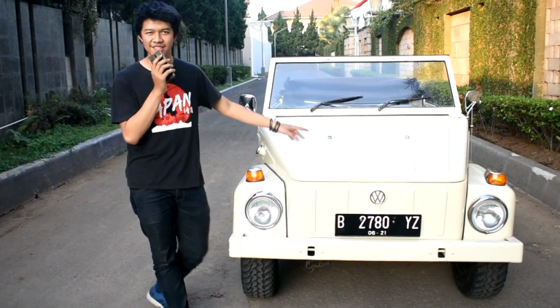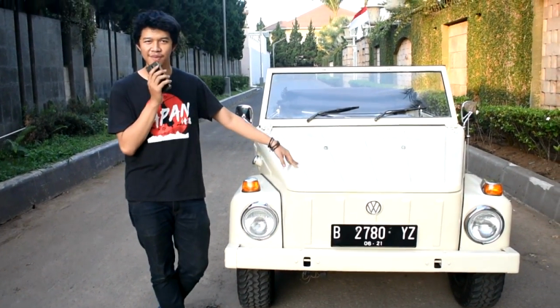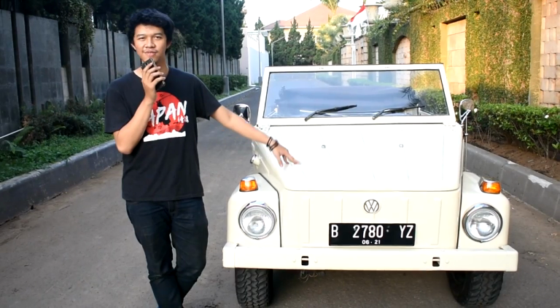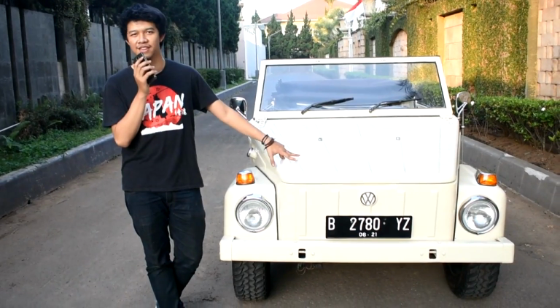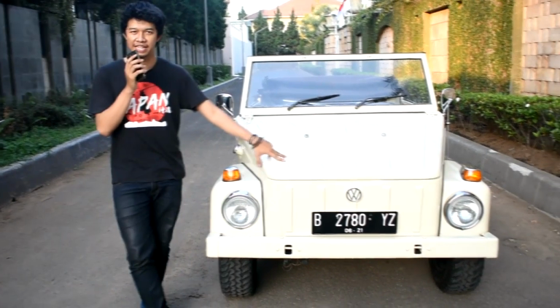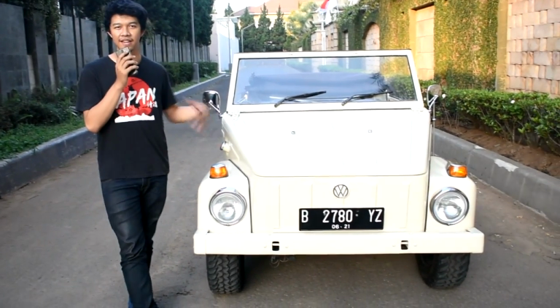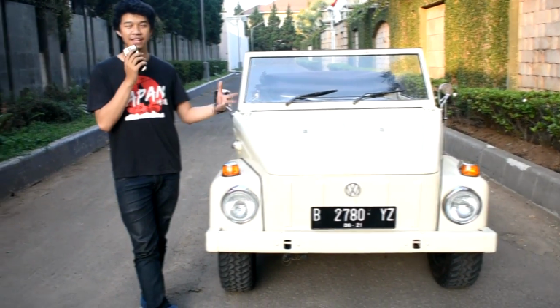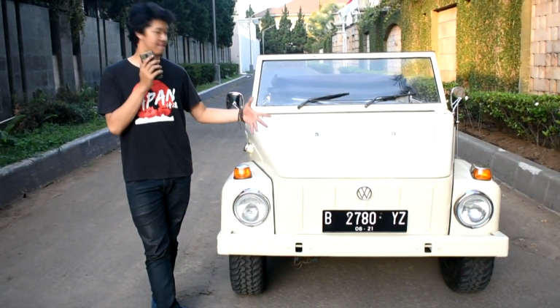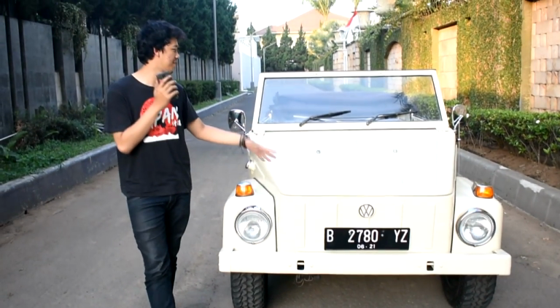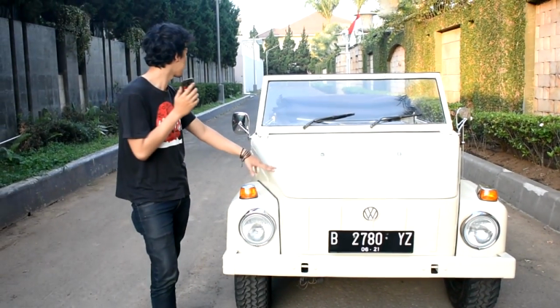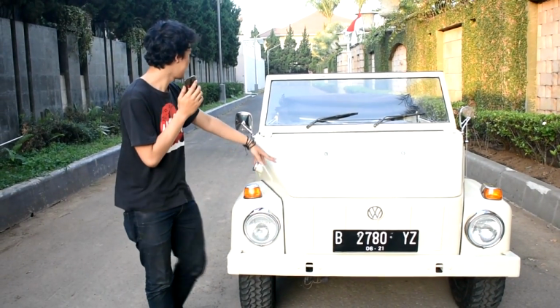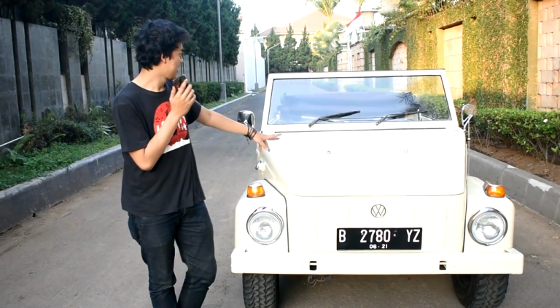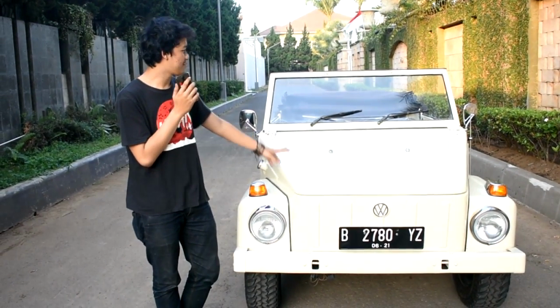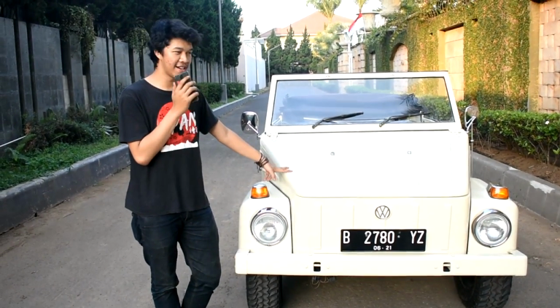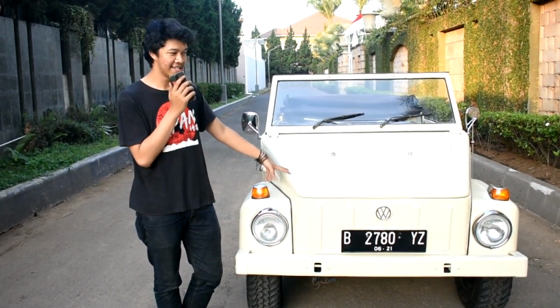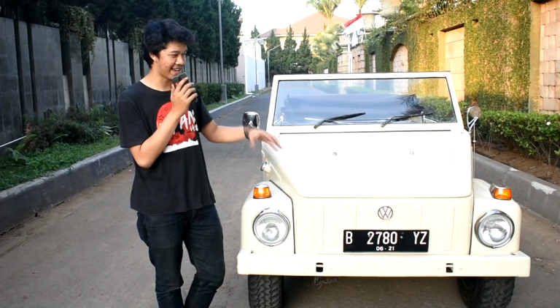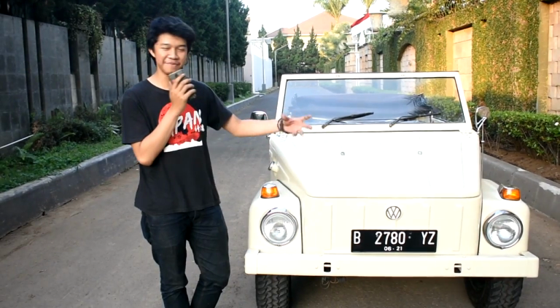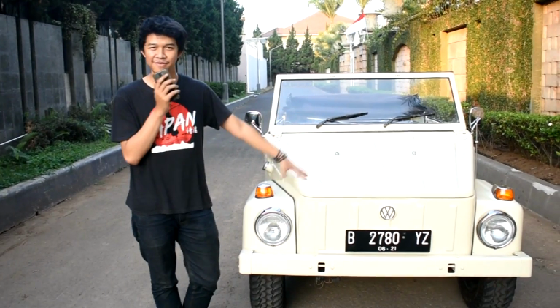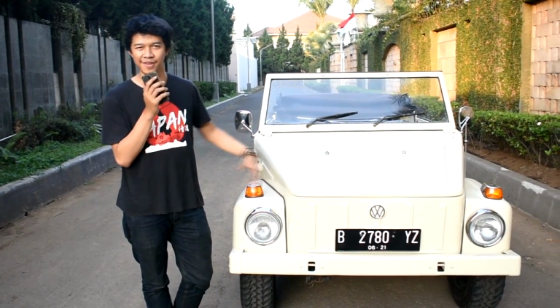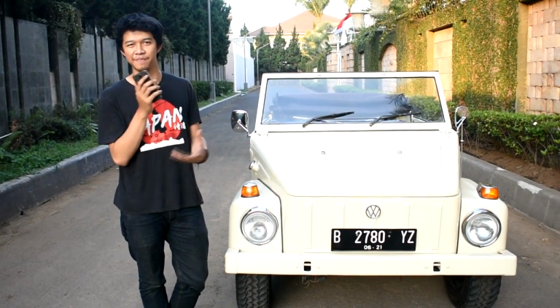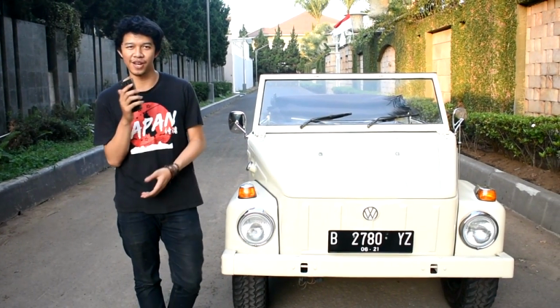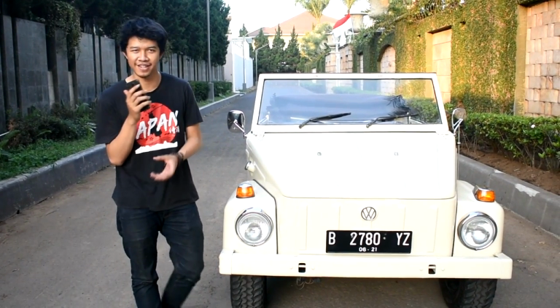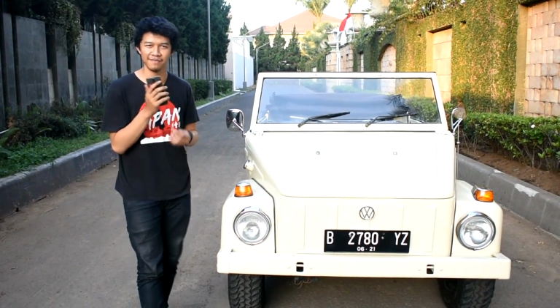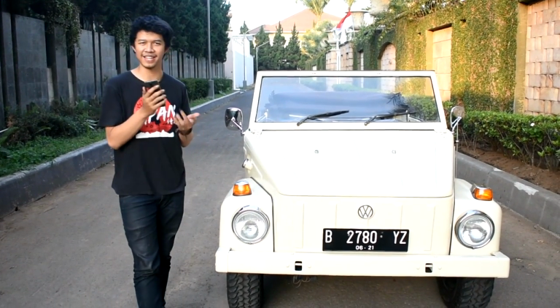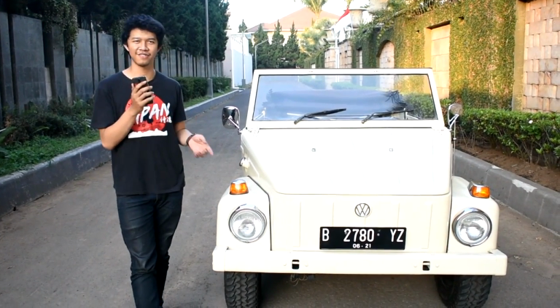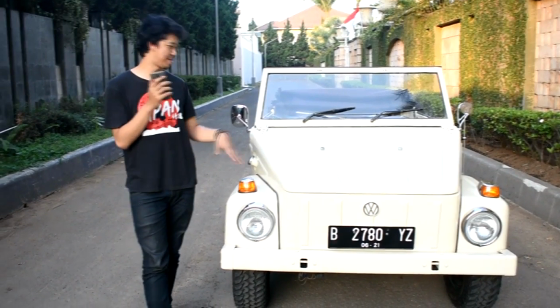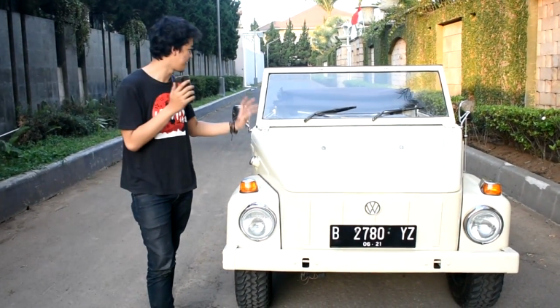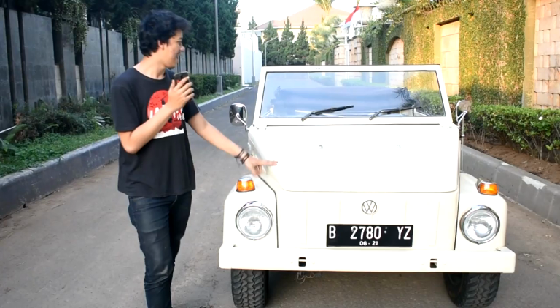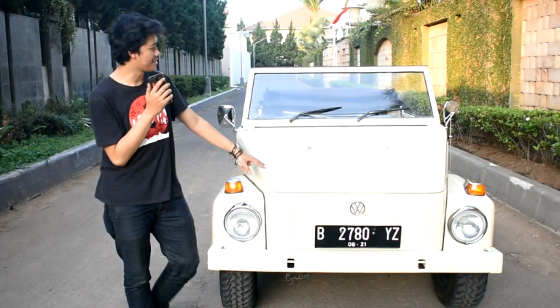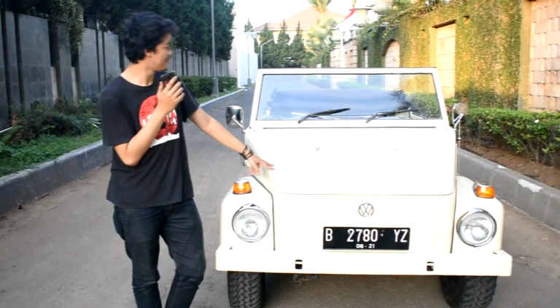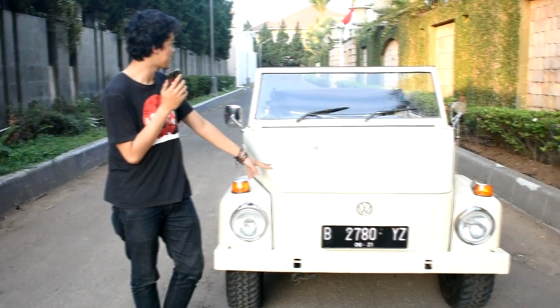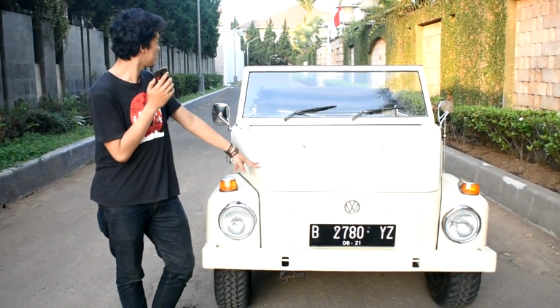Salah satu yang paling kuat tuh ini, dari varian Volkswagen. Soalnya dia tuh emang di STNK-nya bahkan tertulisnya Jeep, bukan mobil sedan atau apa. Tapi emang bentuknya tuh sedan banget sih.